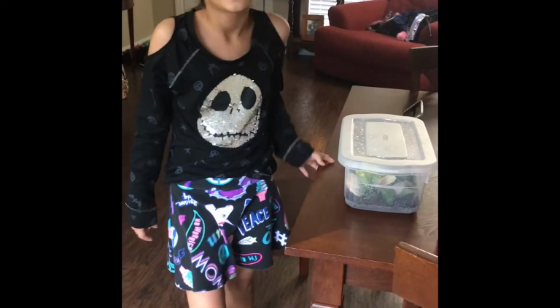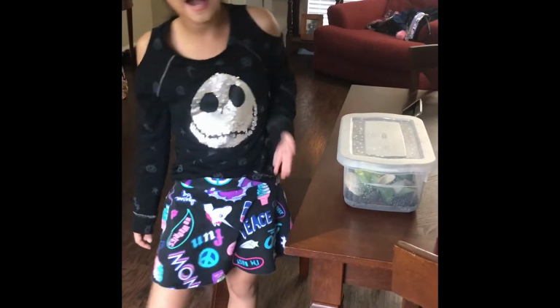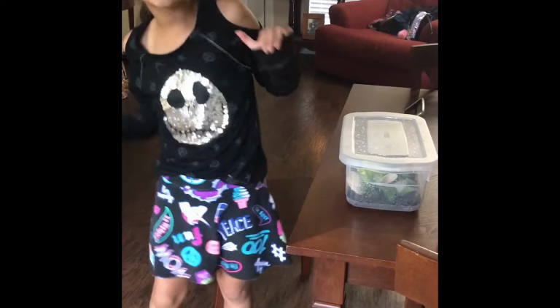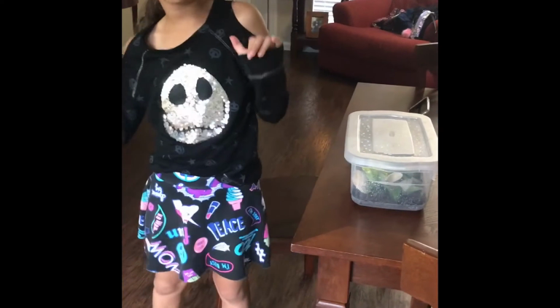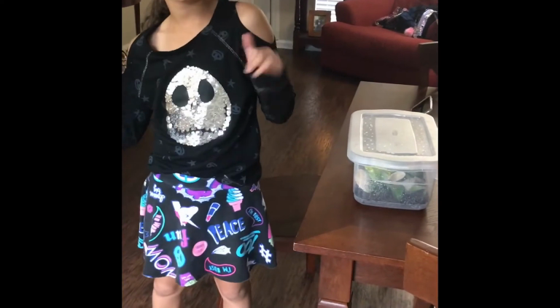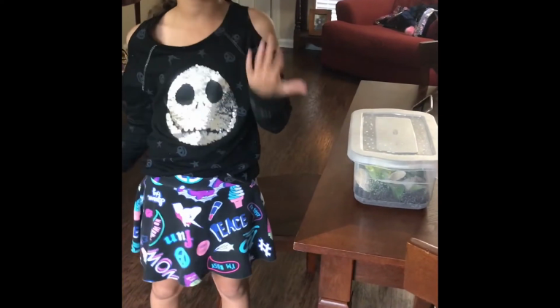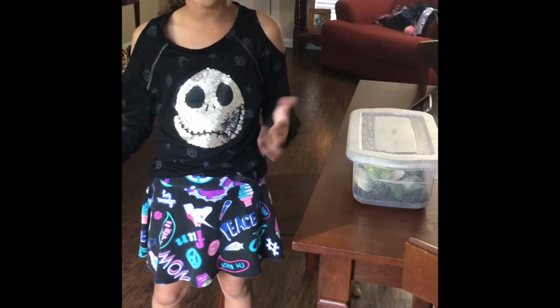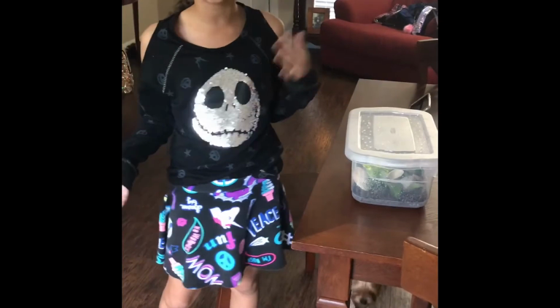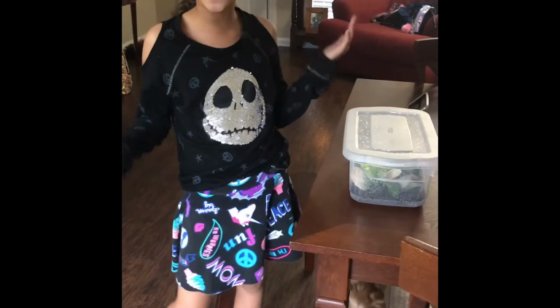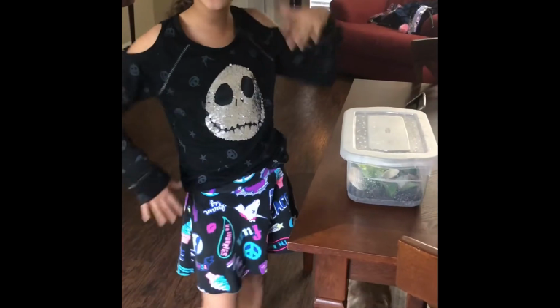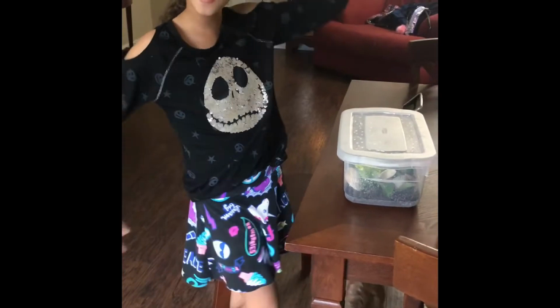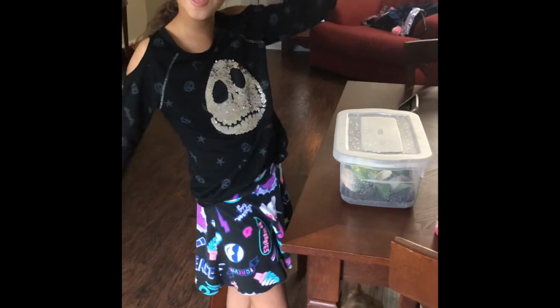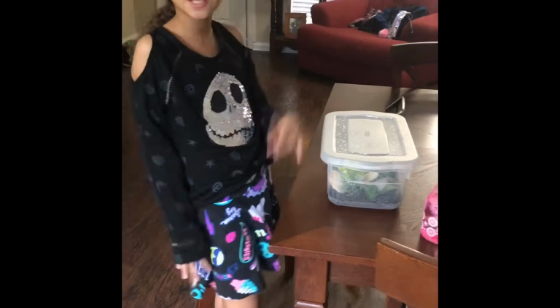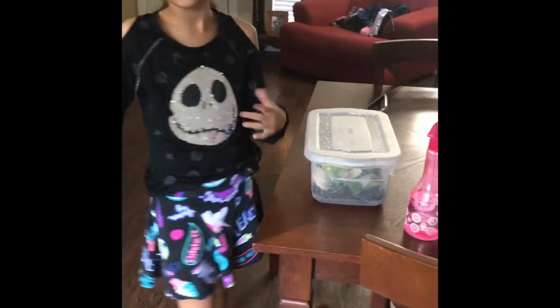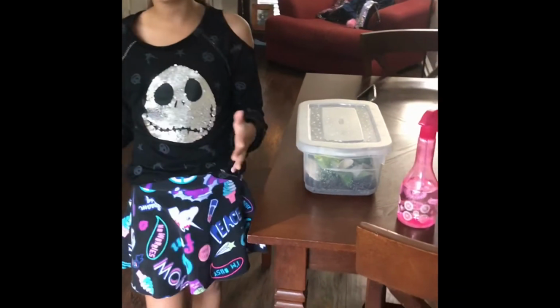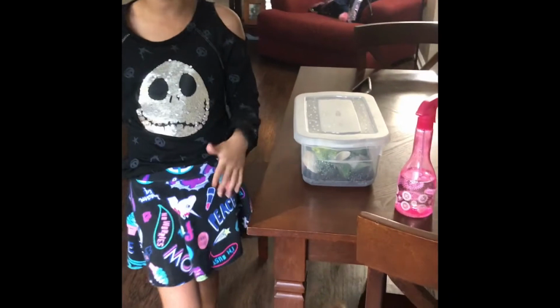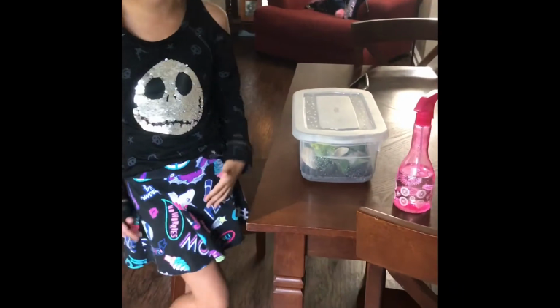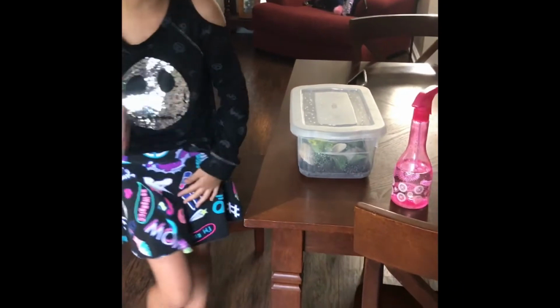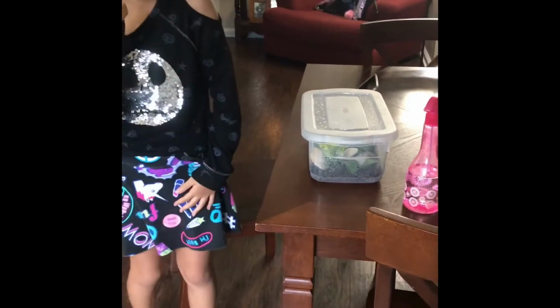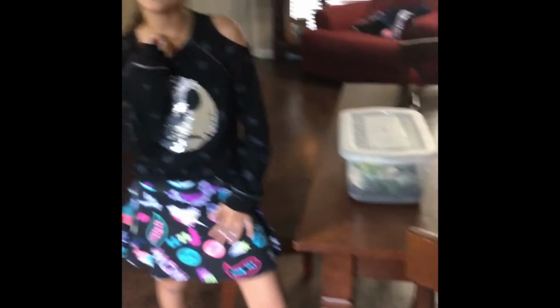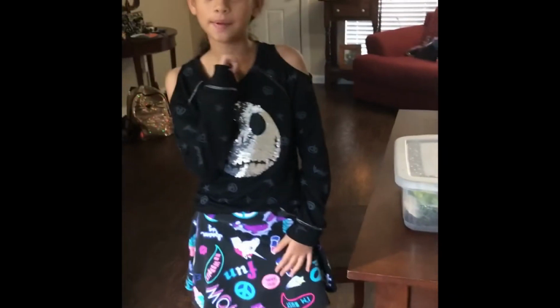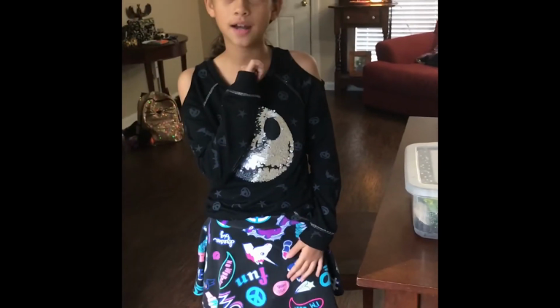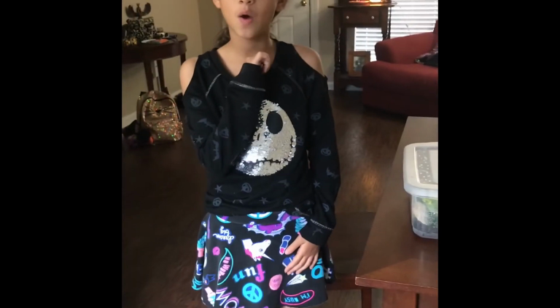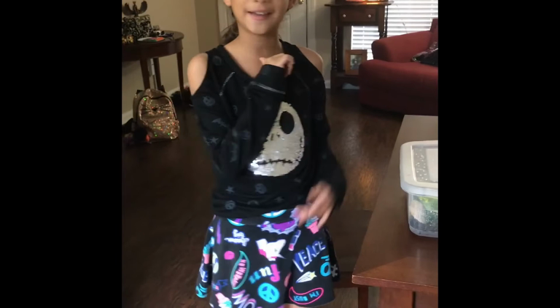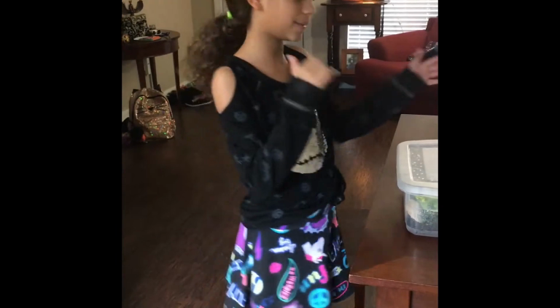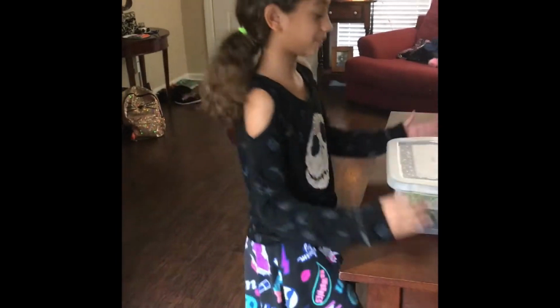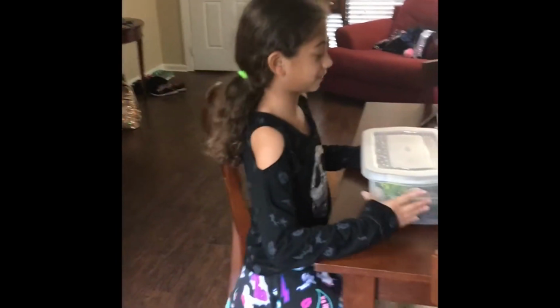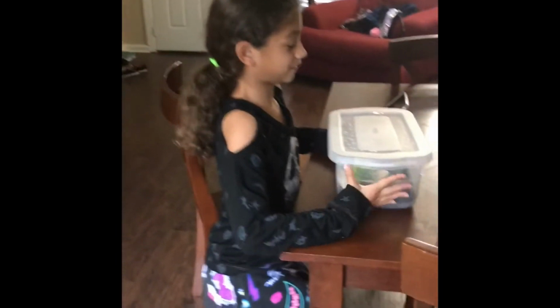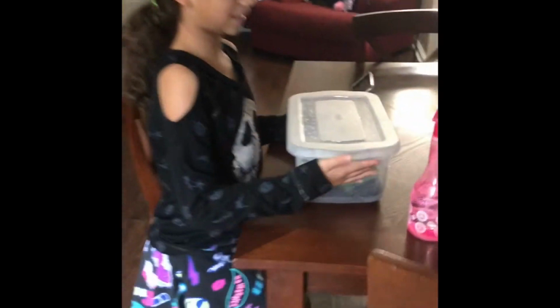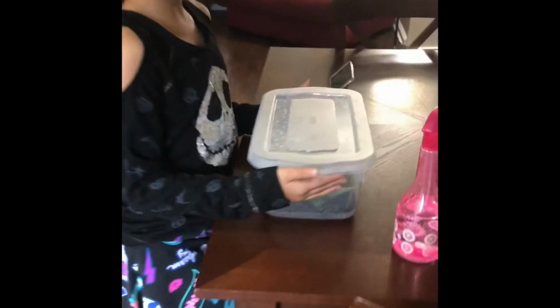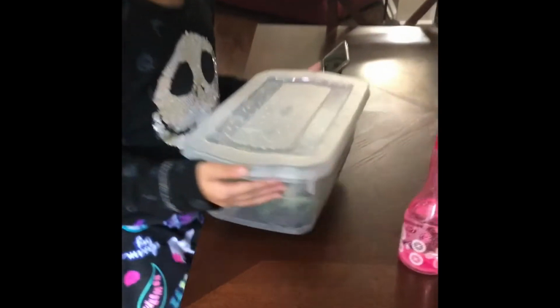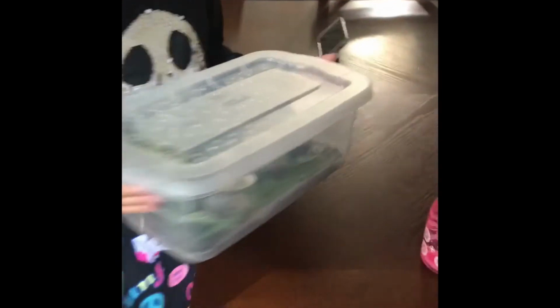Hey guys, it's Miranda Girl and today I got a brand new pet. I actually made his habitat homemade. Here it is.